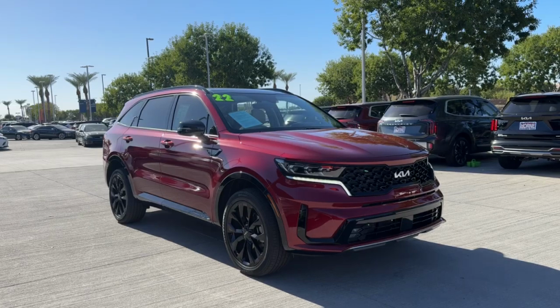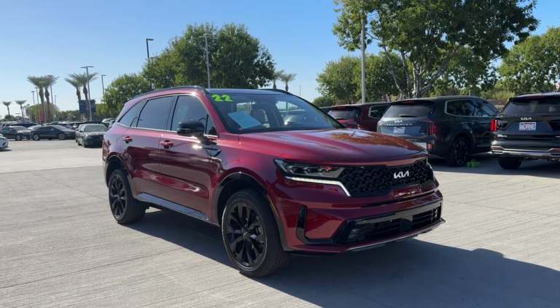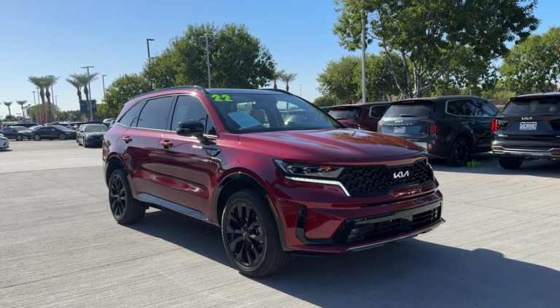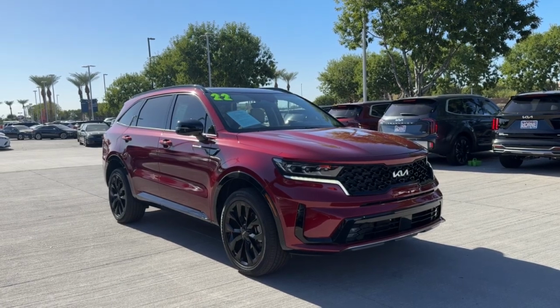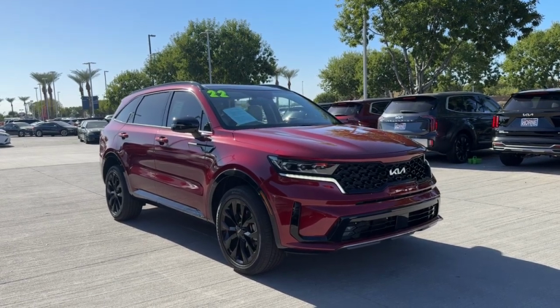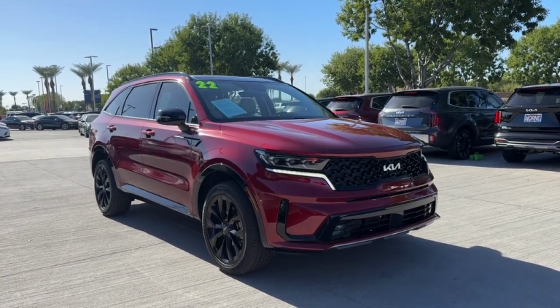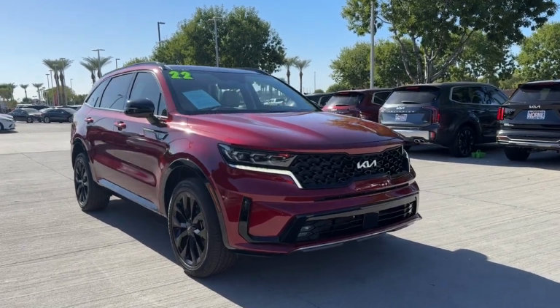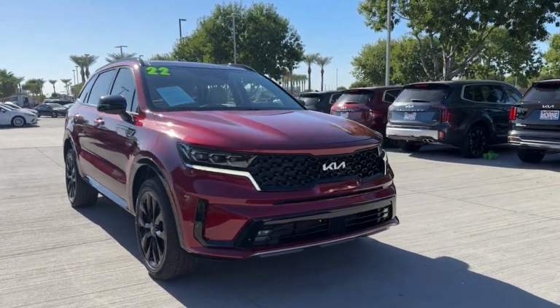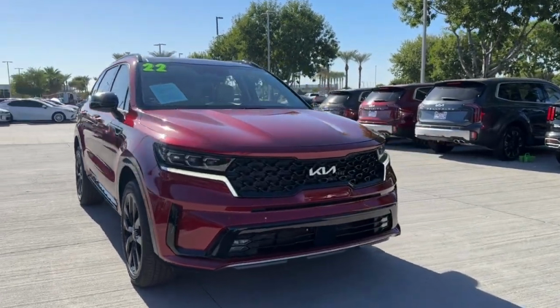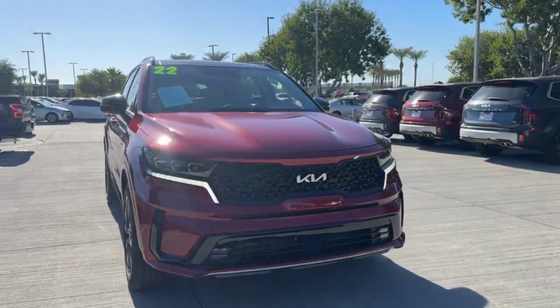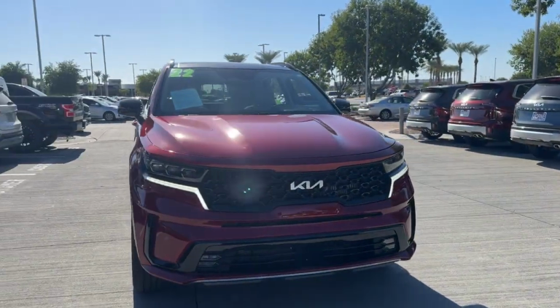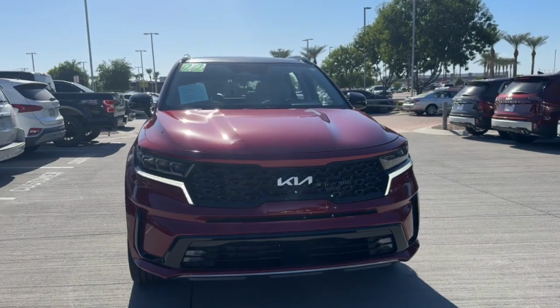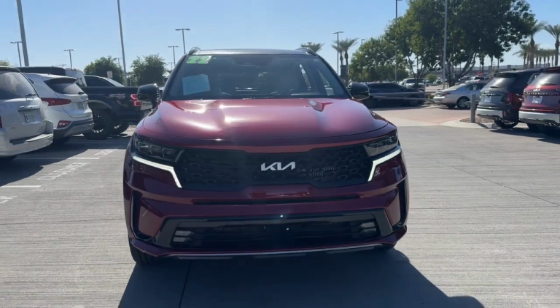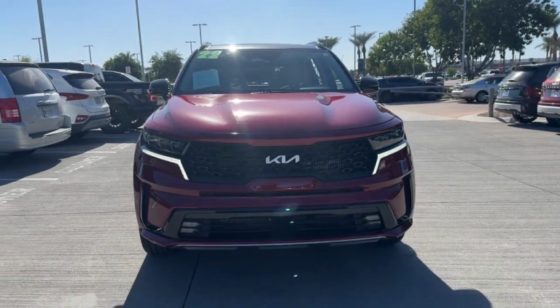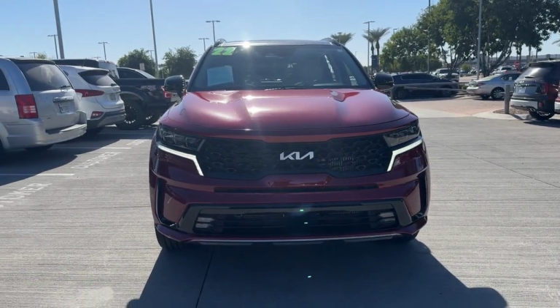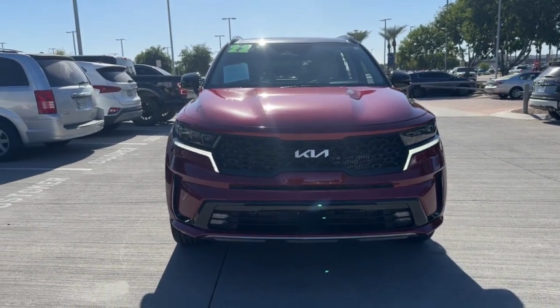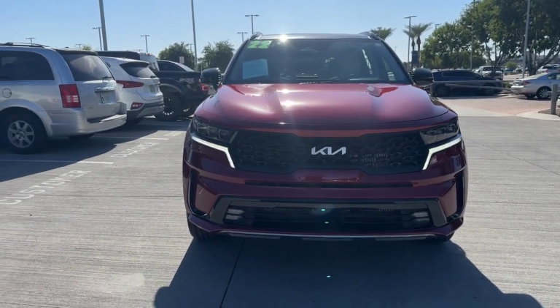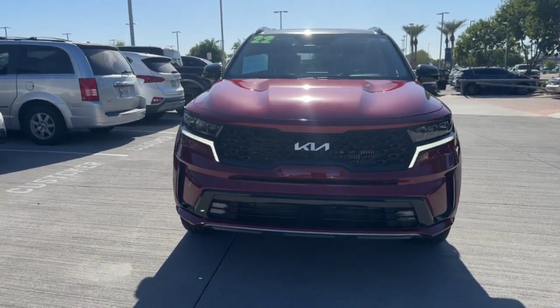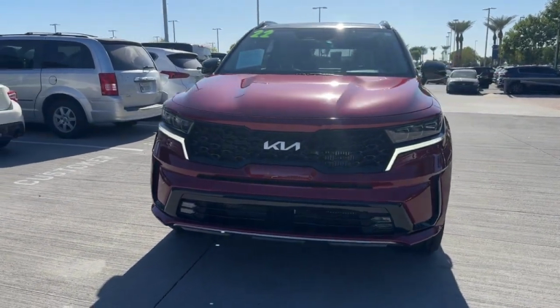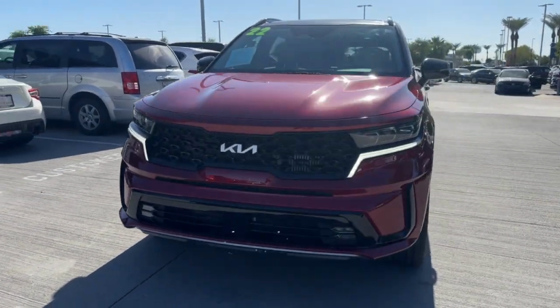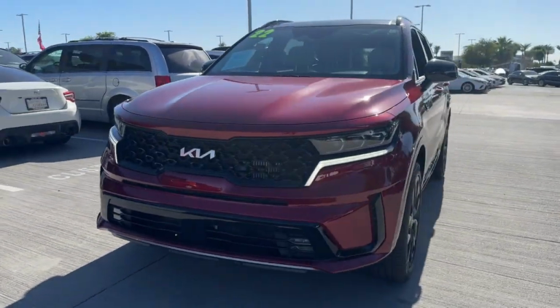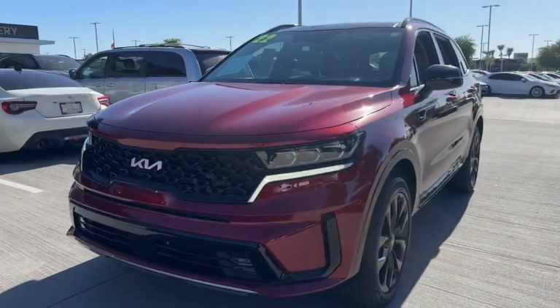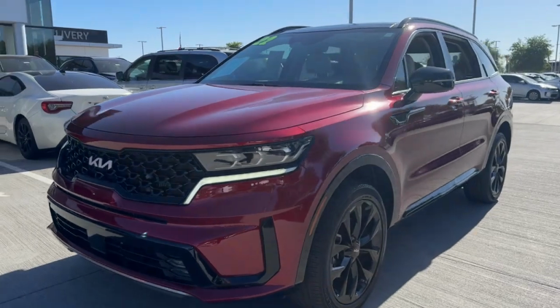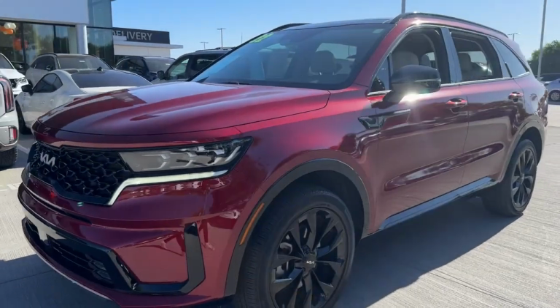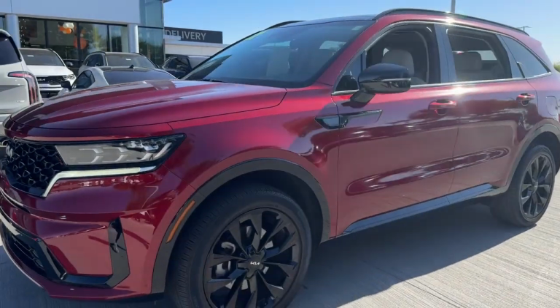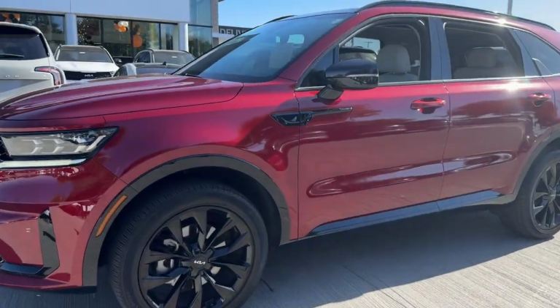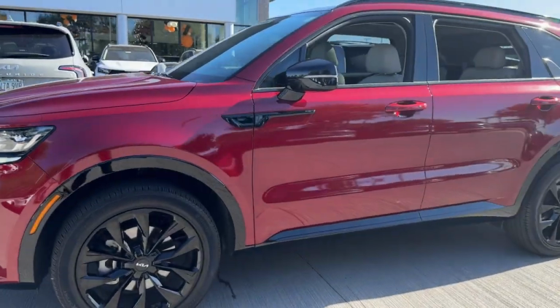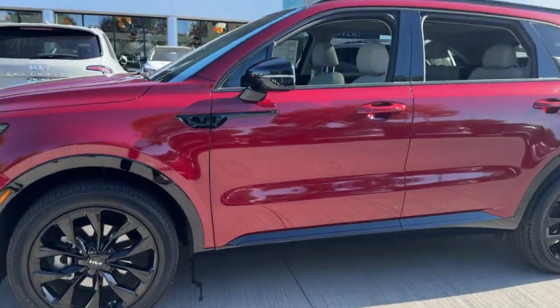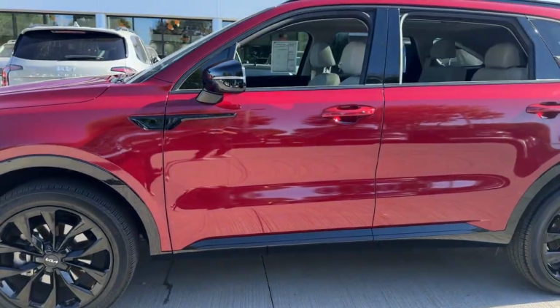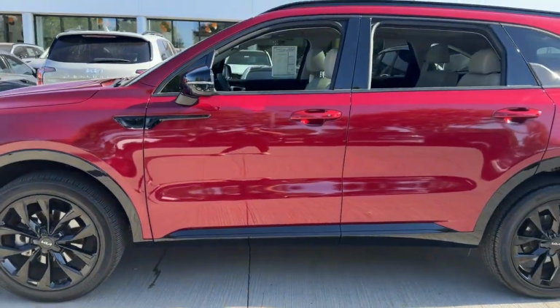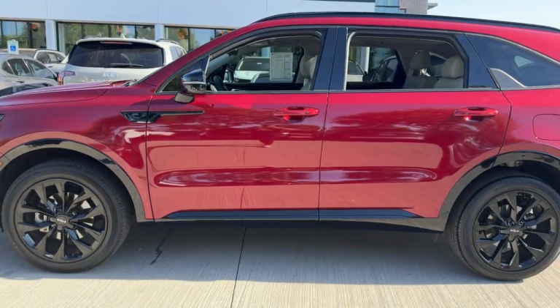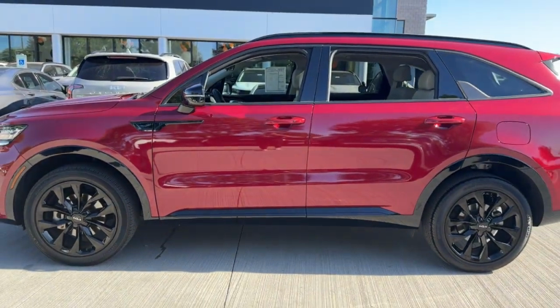You will be amazed by this 2022 Kia Sorento. With less than 10,000 miles on the odometer, this vehicle stands out from the rest. This versatile Sorento has what your family needs to get the most out of every journey.